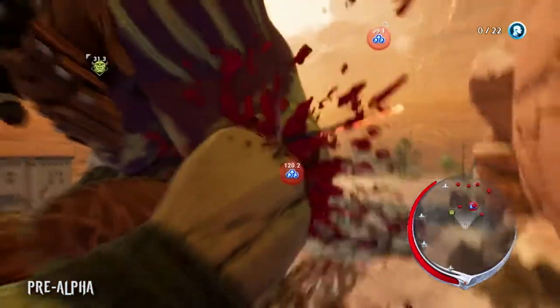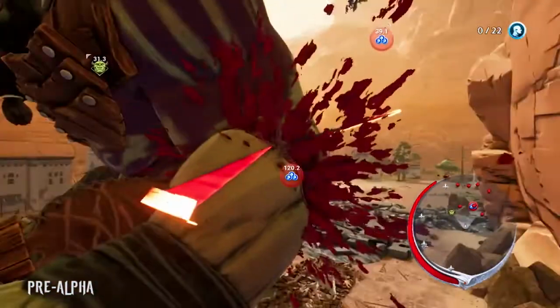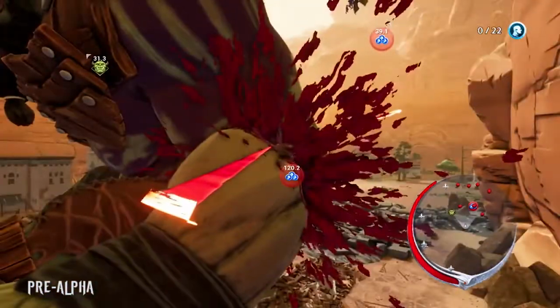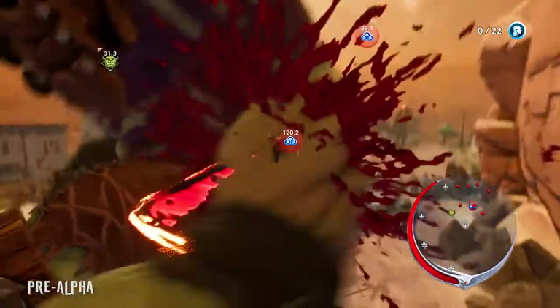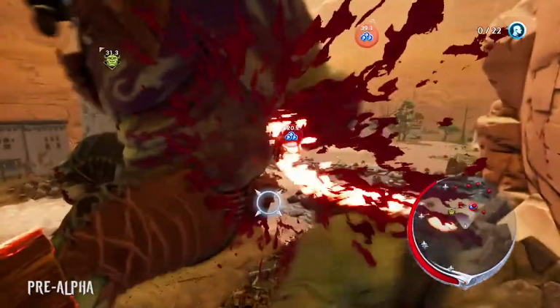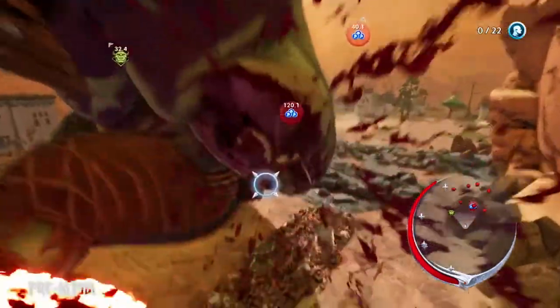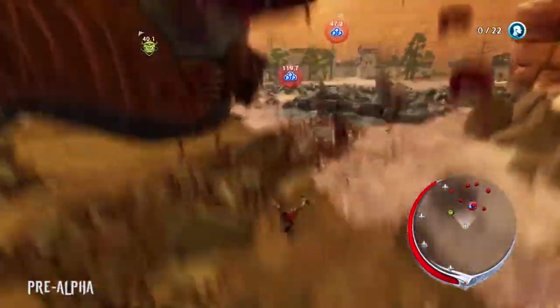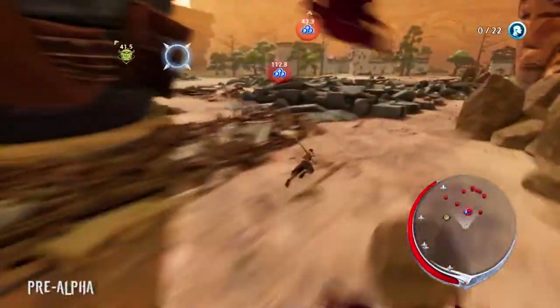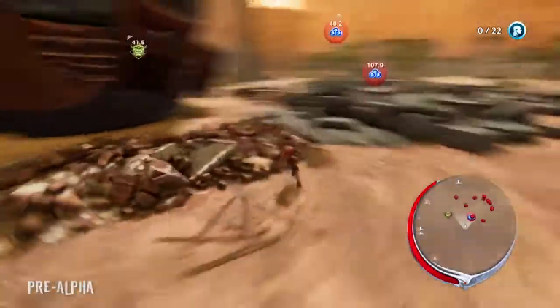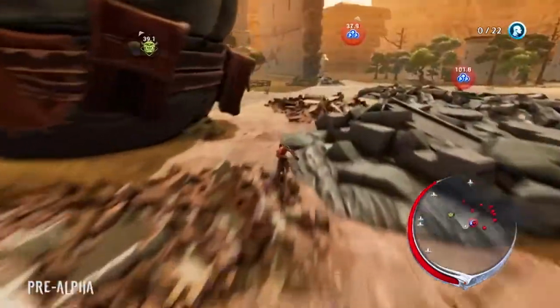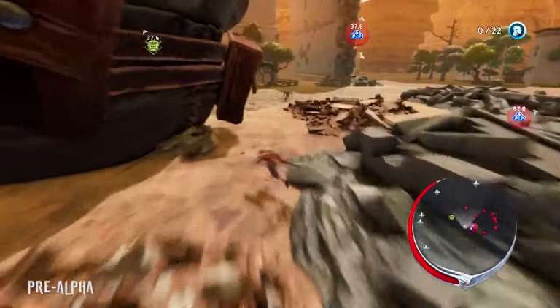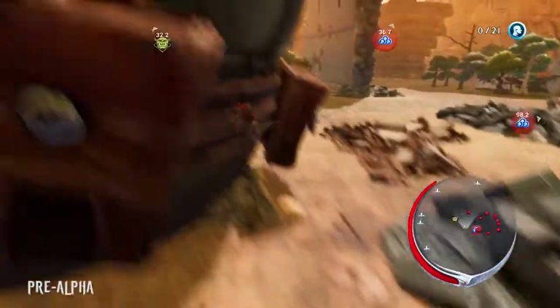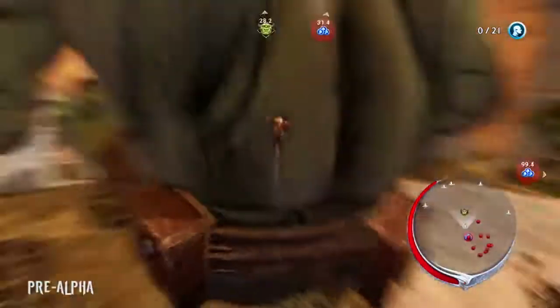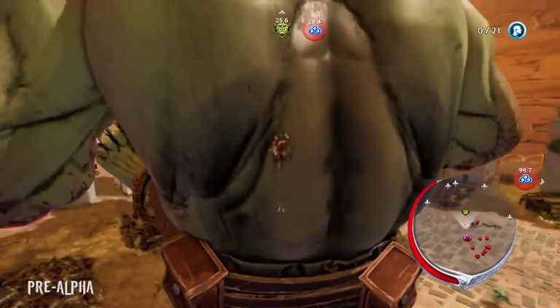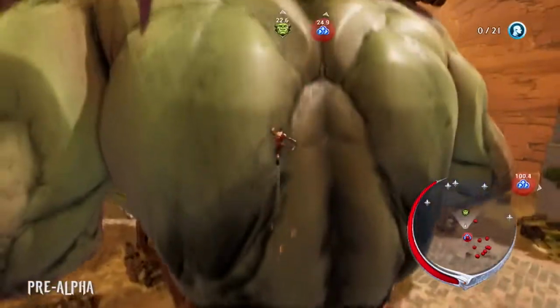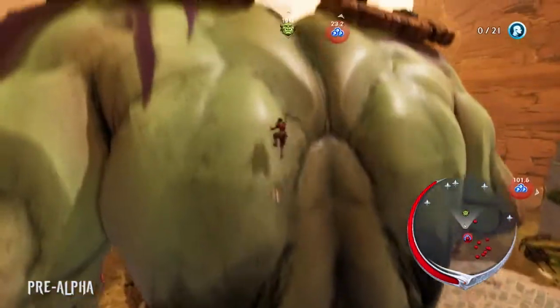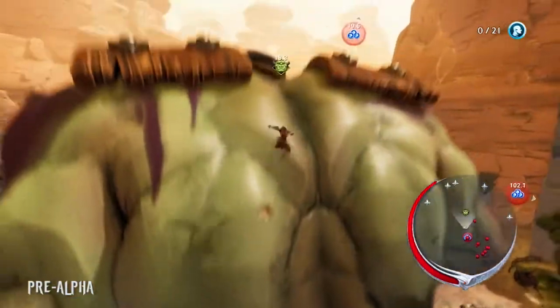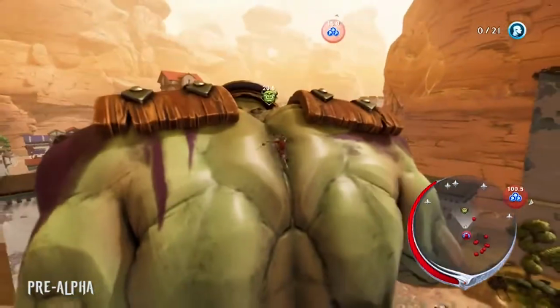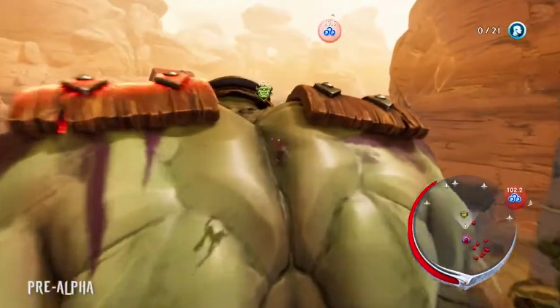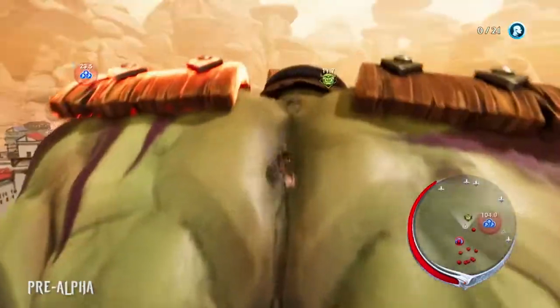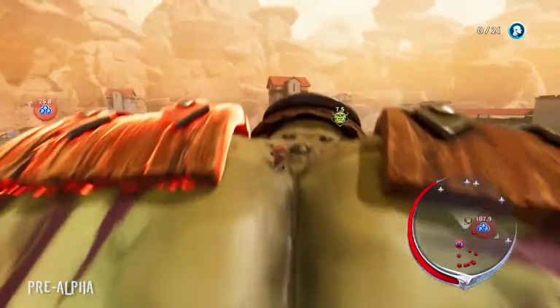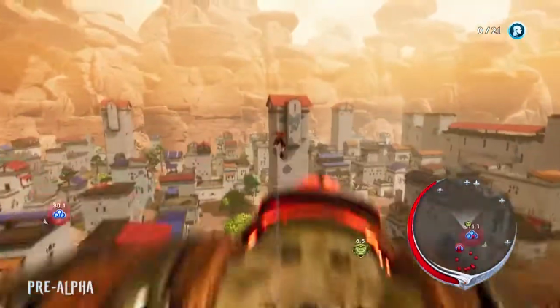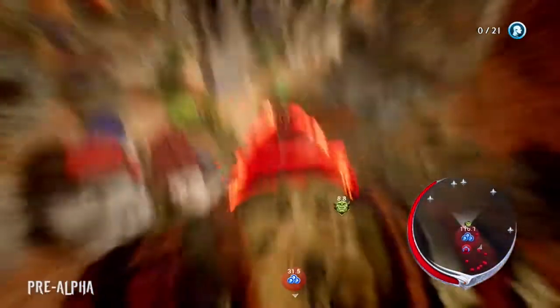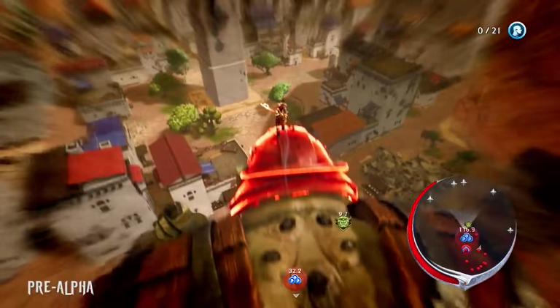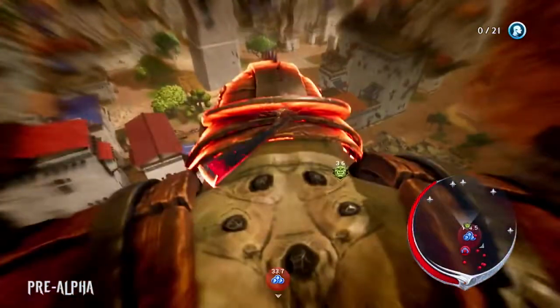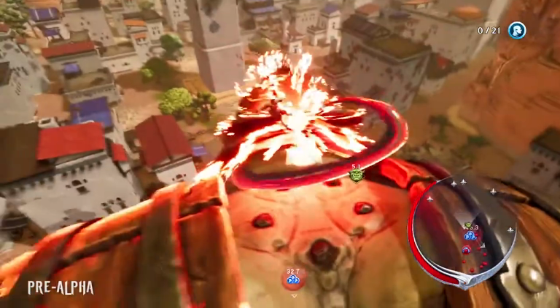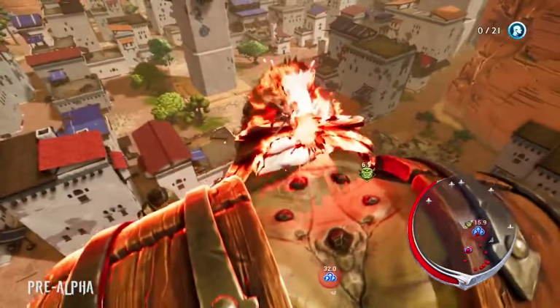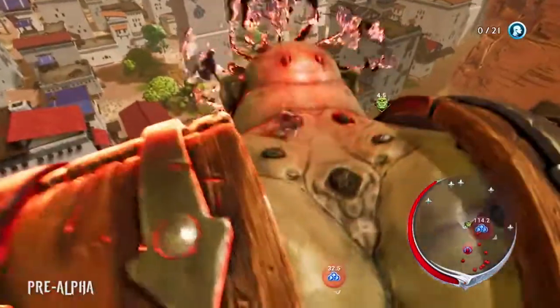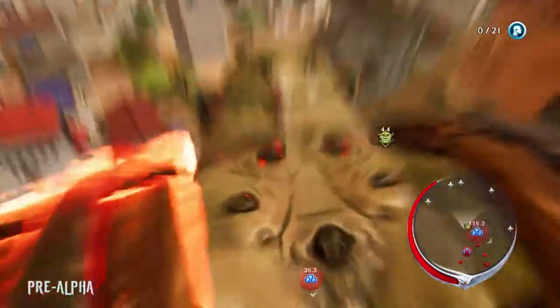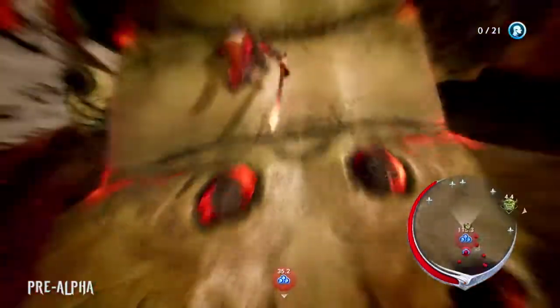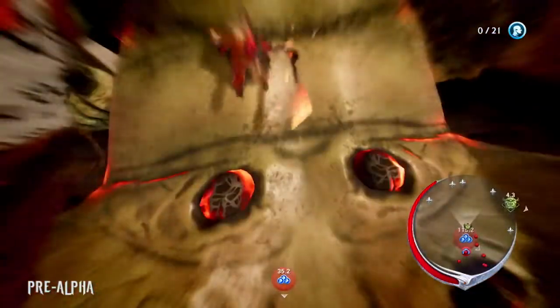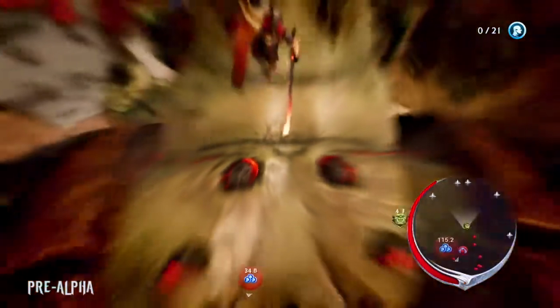Having now absorbed enough power and weakened the ogre sufficiently, Avil is now ready to go ahead and strike the finishing blow. Using the traversal options shown off earlier, Avil is able to climb up the ogre's back, take out its helmet, and deliver the coup de grace.